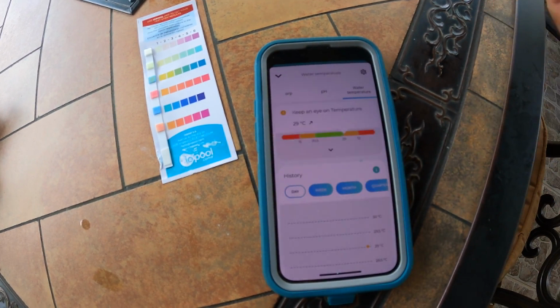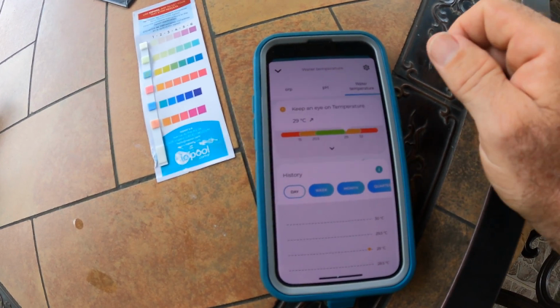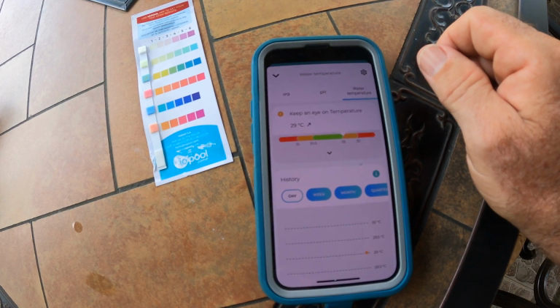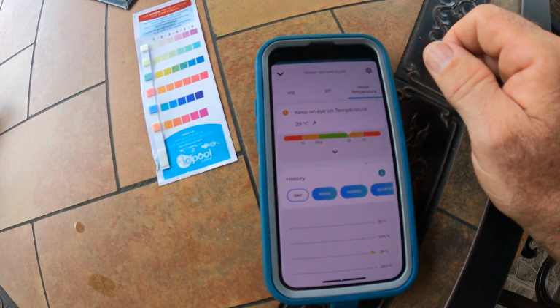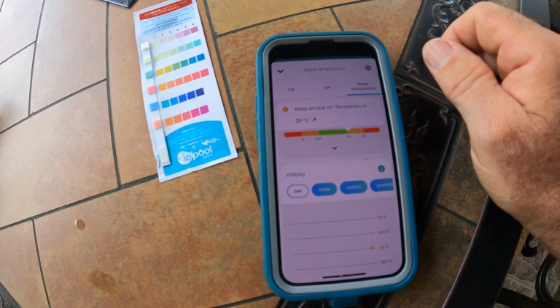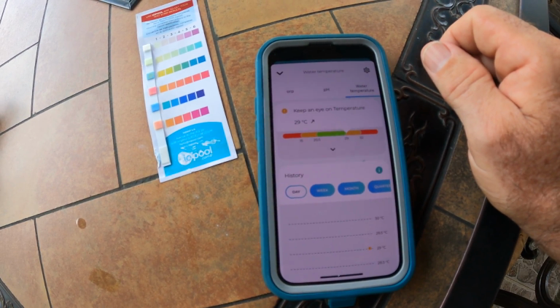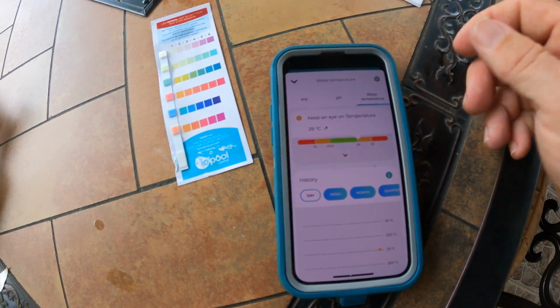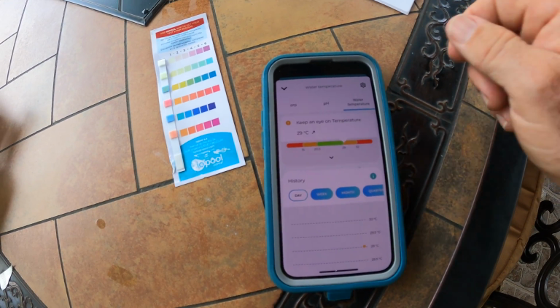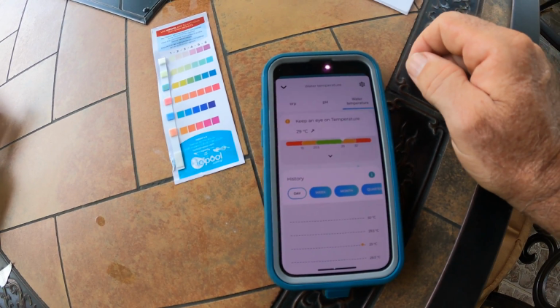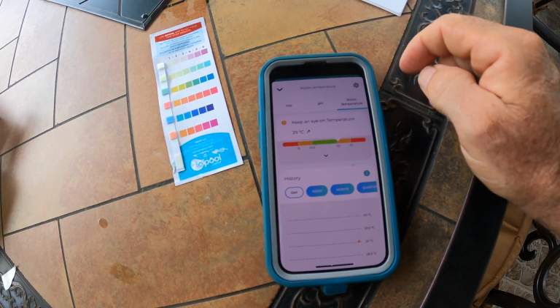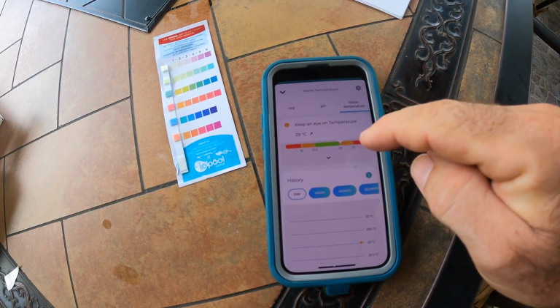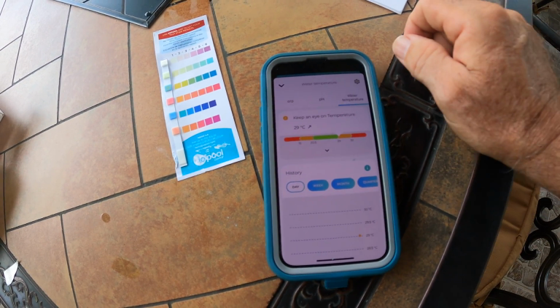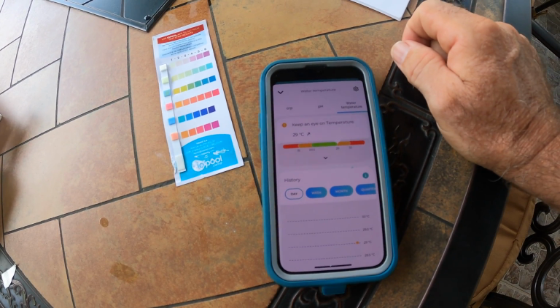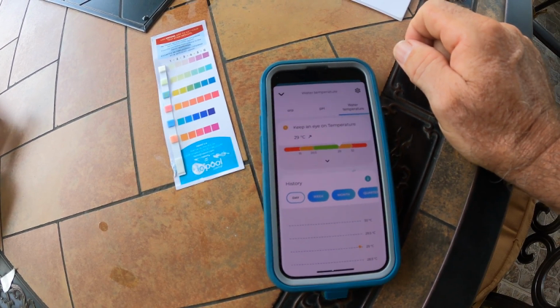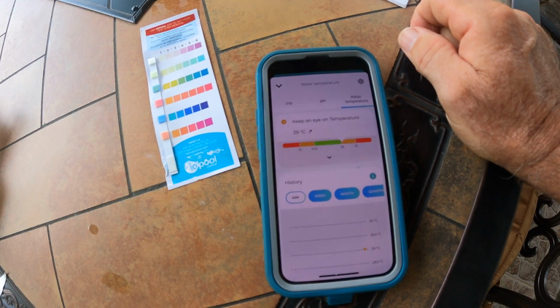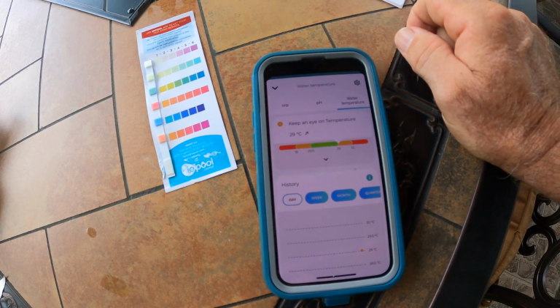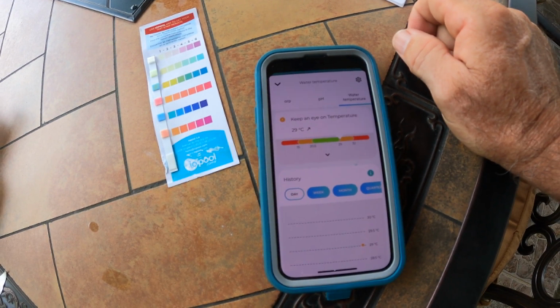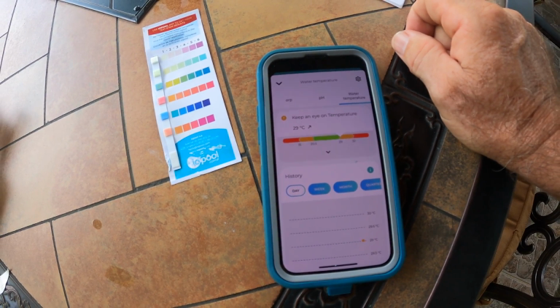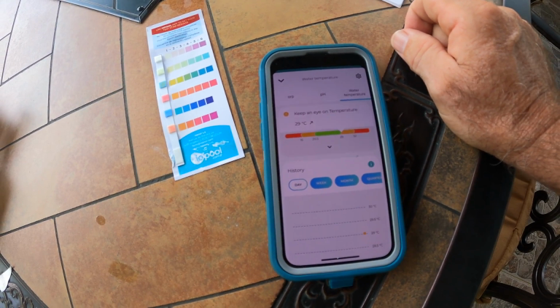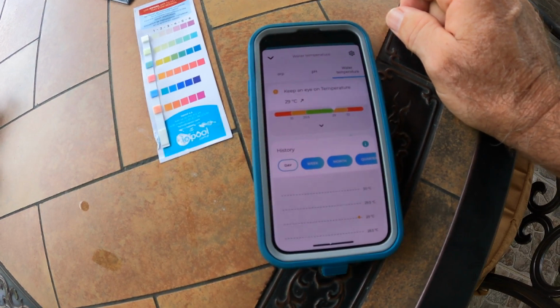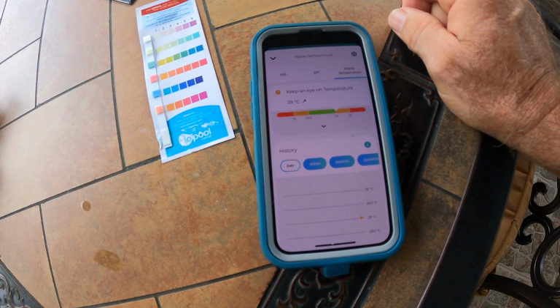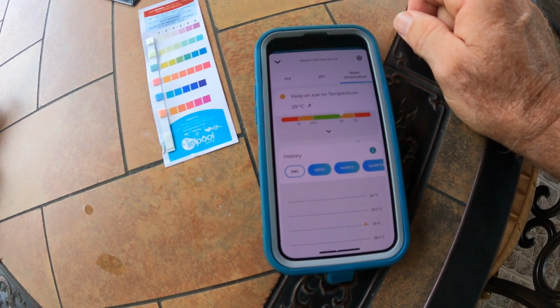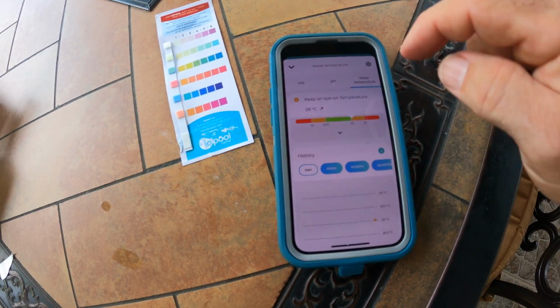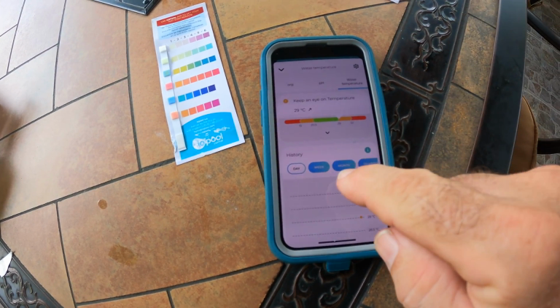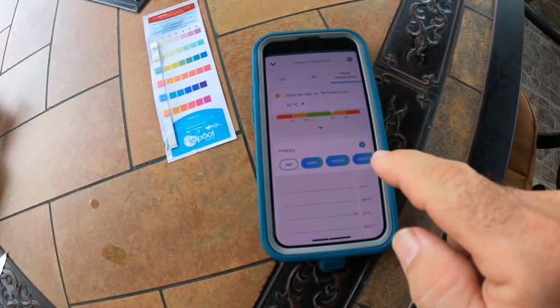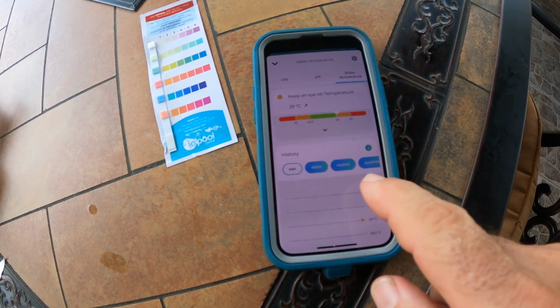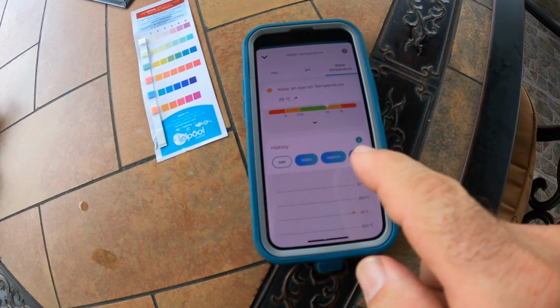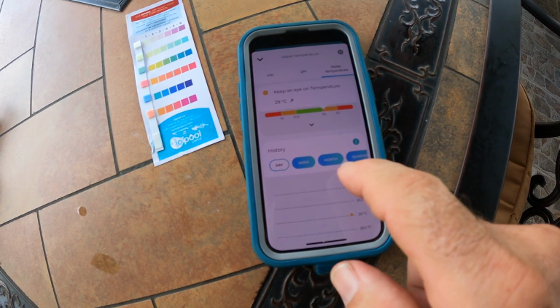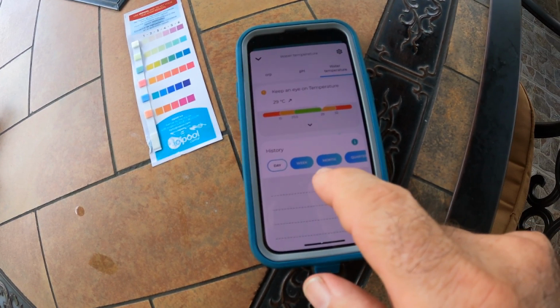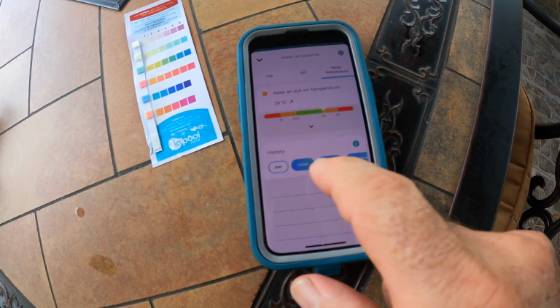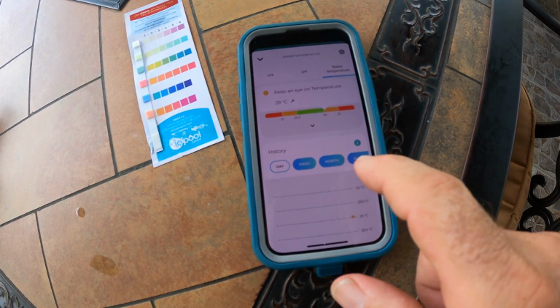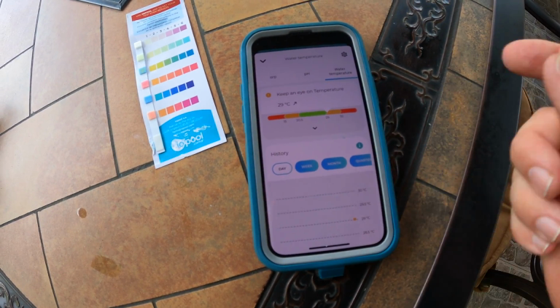Clicking in revealed the issue: I'm really low on chlorine, so I need to increase the chlorine. Going back to check pH — it's showing I'm doing really well there. The water temperature I can't do much about, and it will probably always be around this level, a little warmer during this time of year here in the Philippines. There's also a historical chart showing weekly, monthly, and quarterly data.